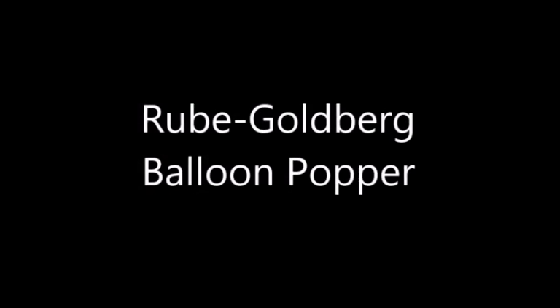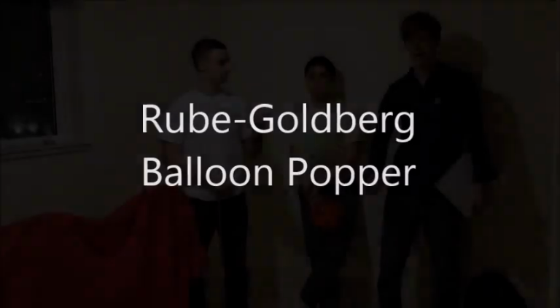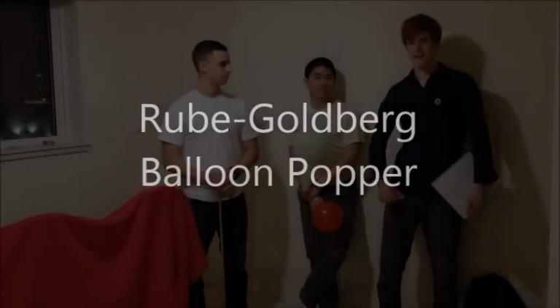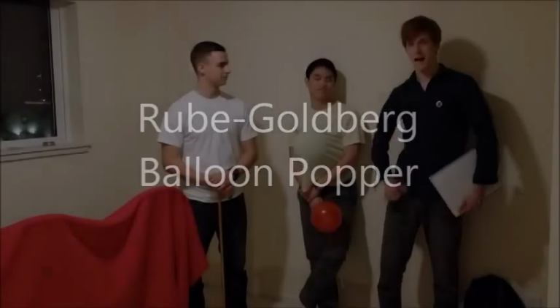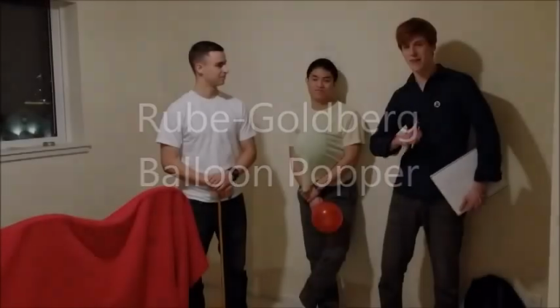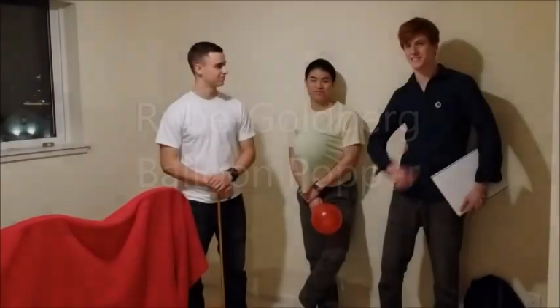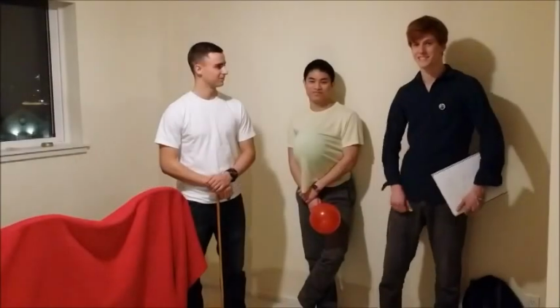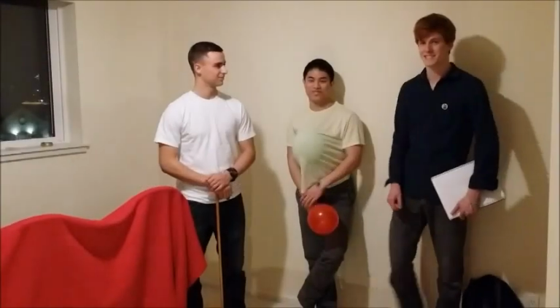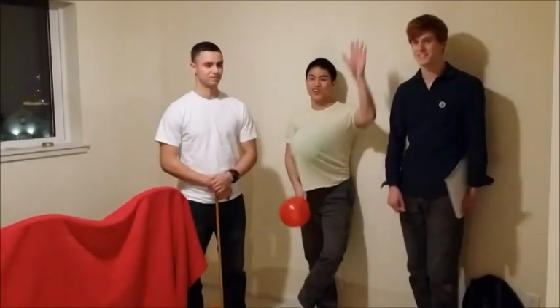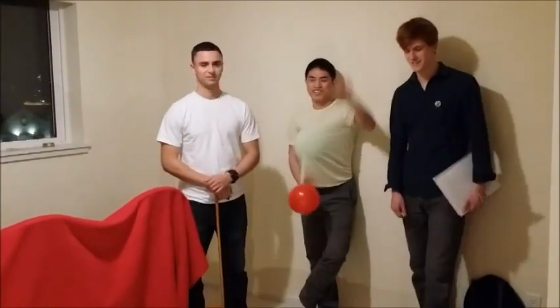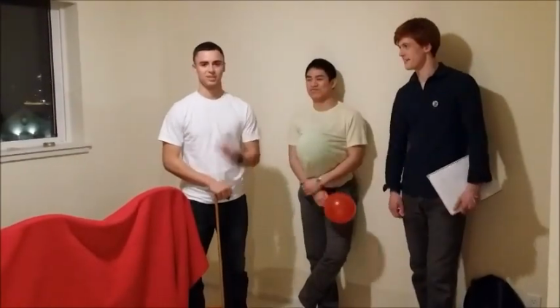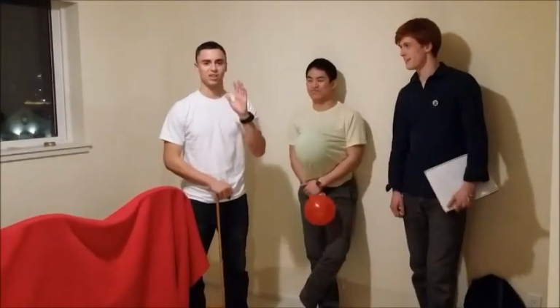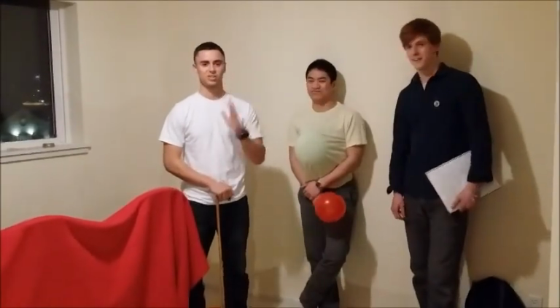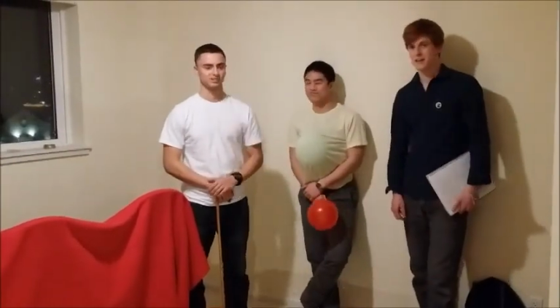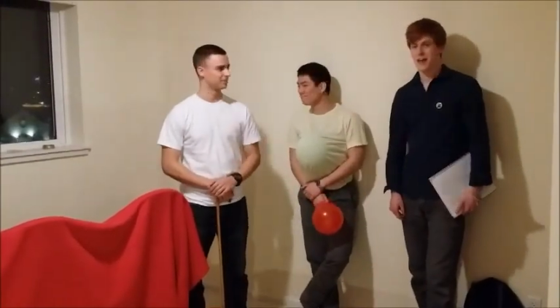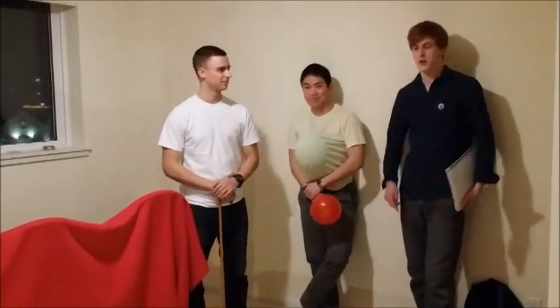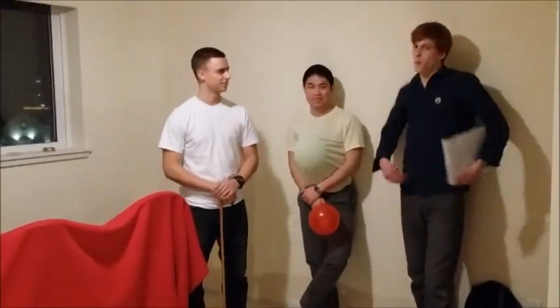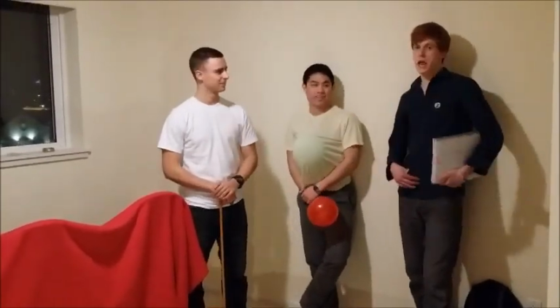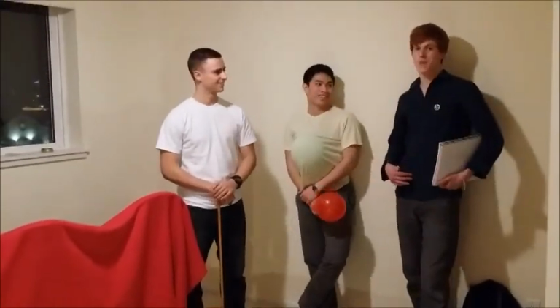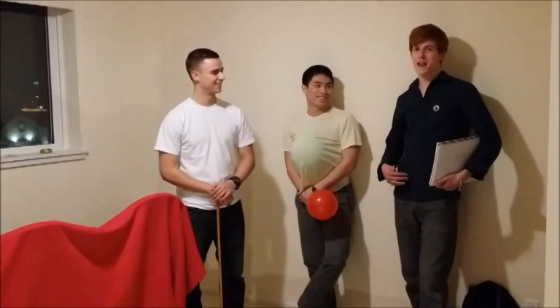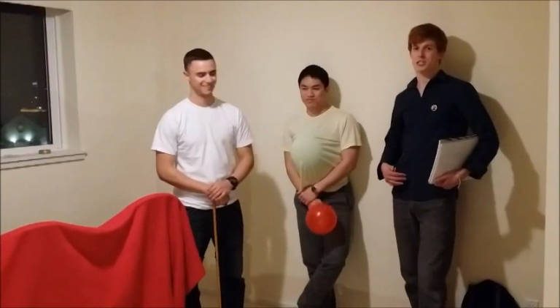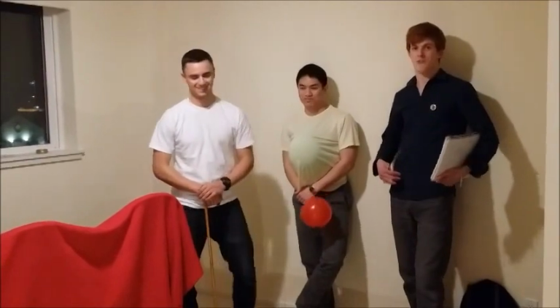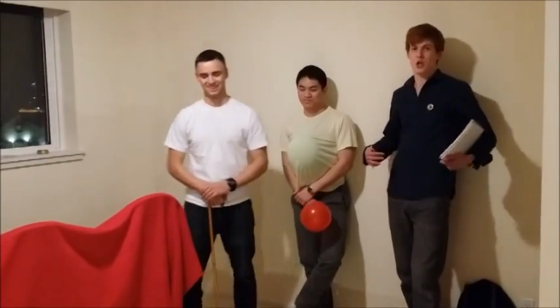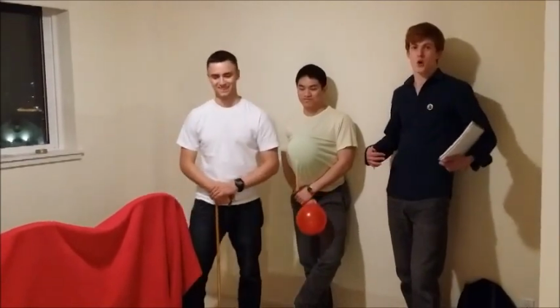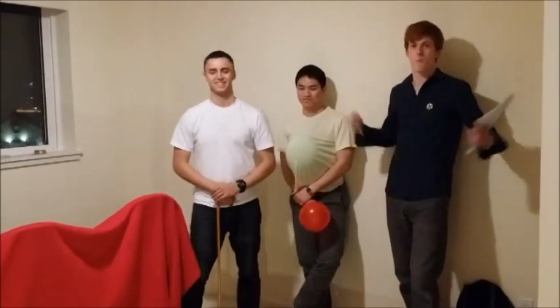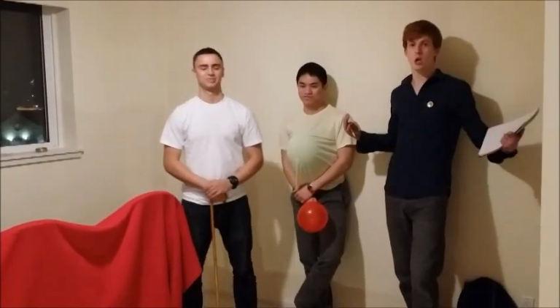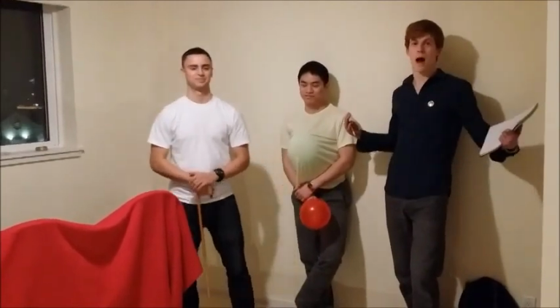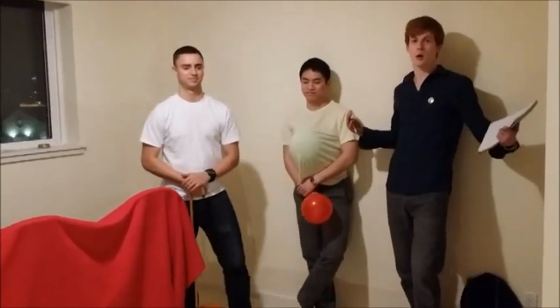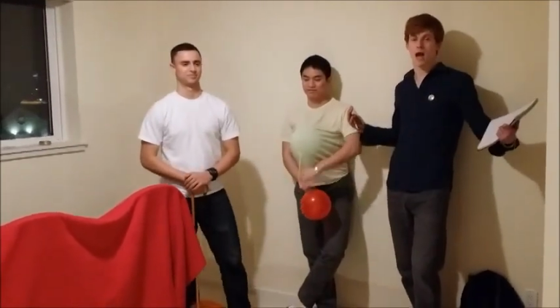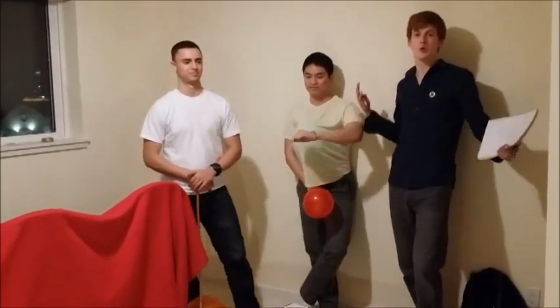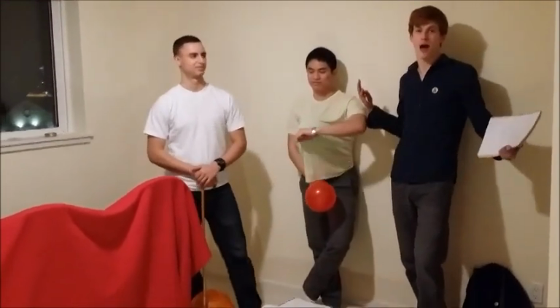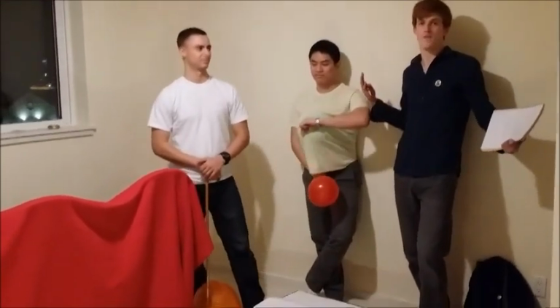The New Balloon Popper Mach 2014. Hi, I'm Casey. Josh. And we are the inventors of the new Balloon Popper Mach 2014.